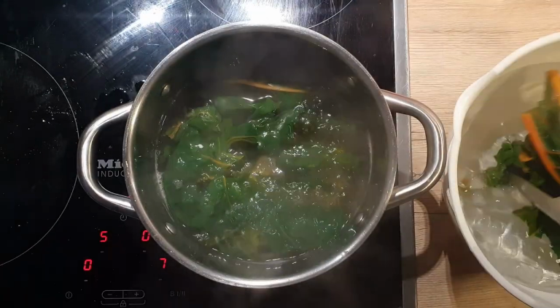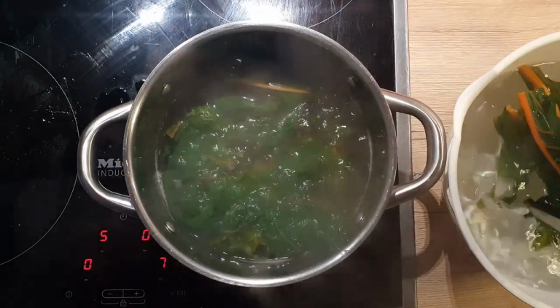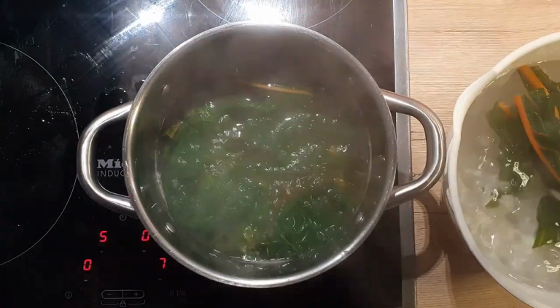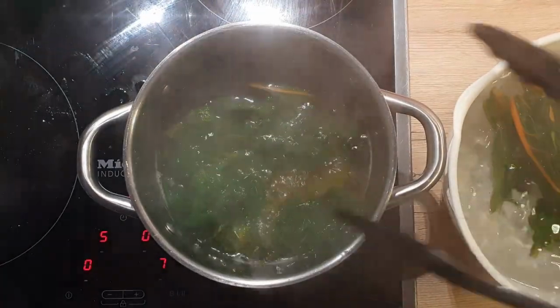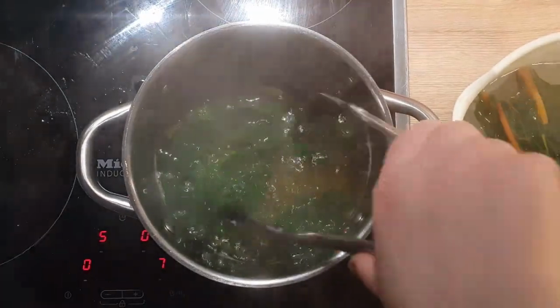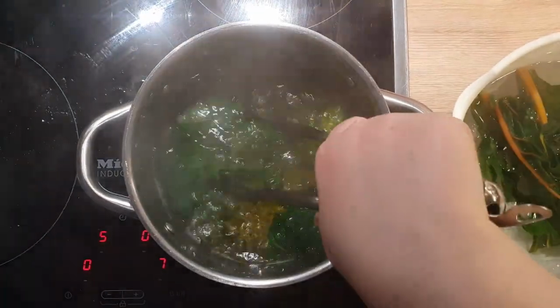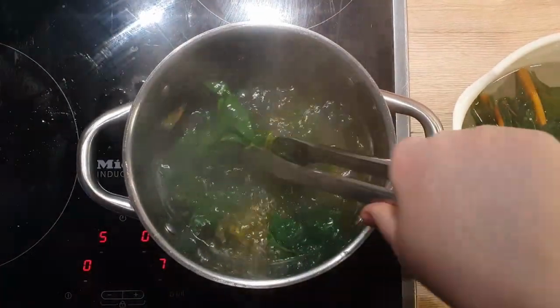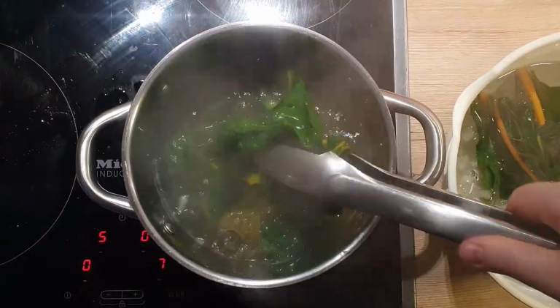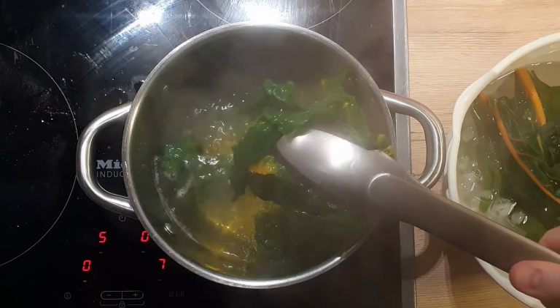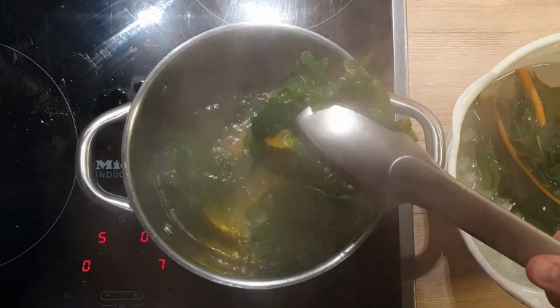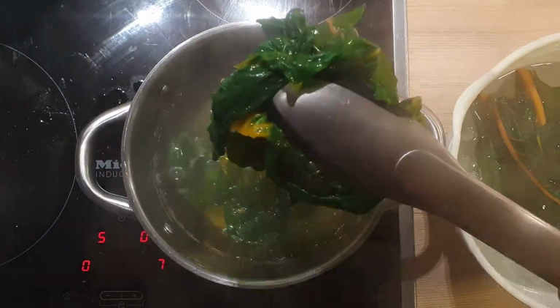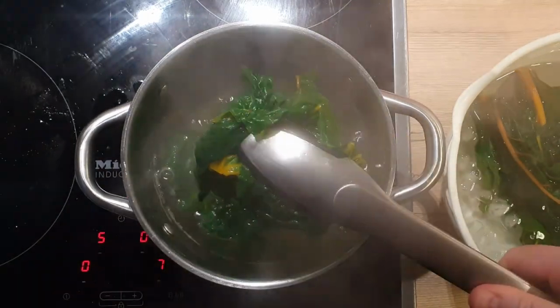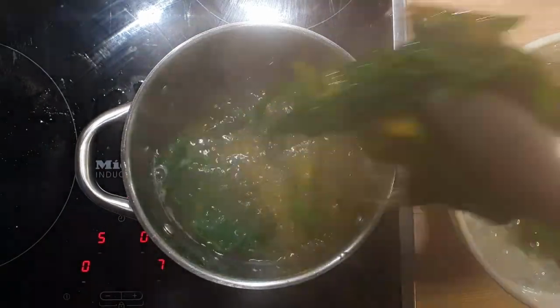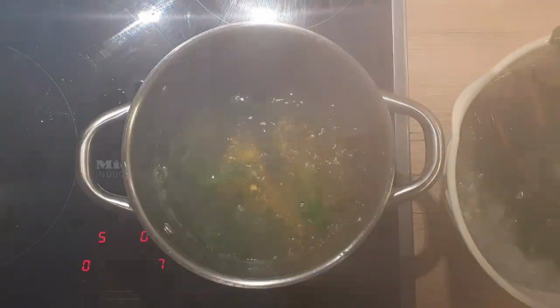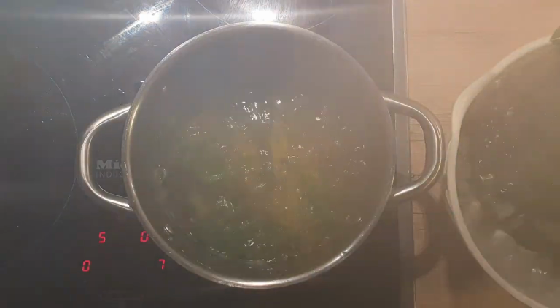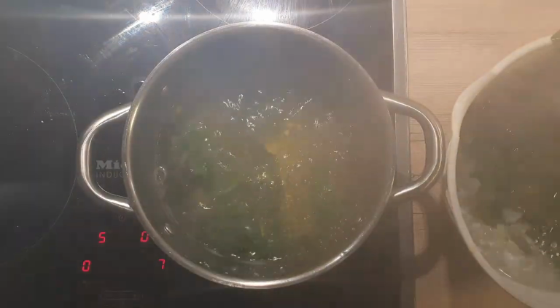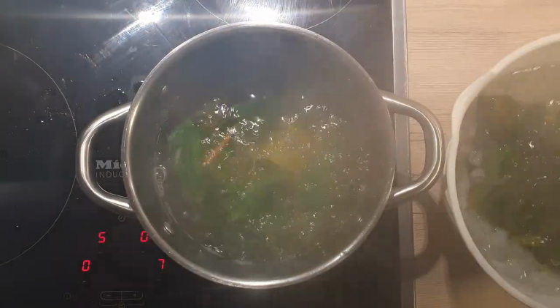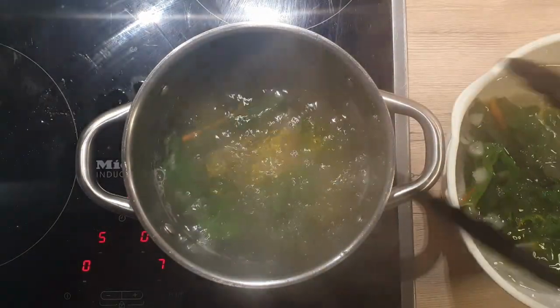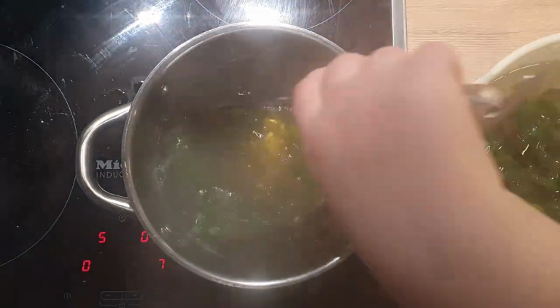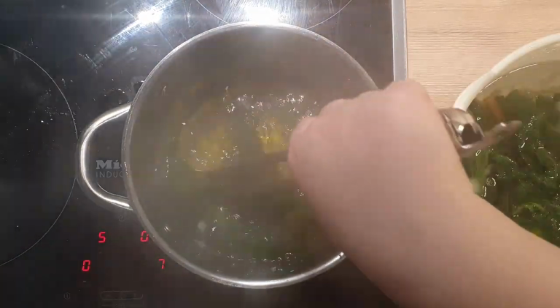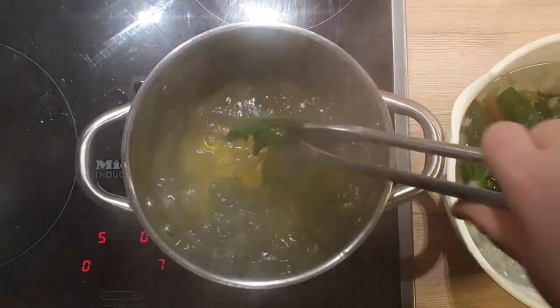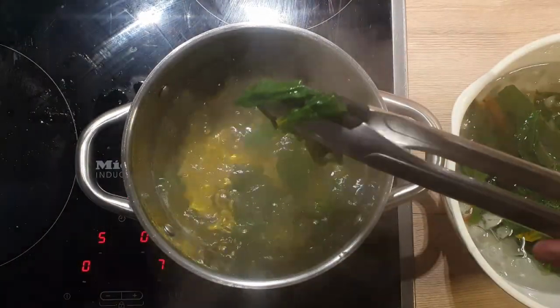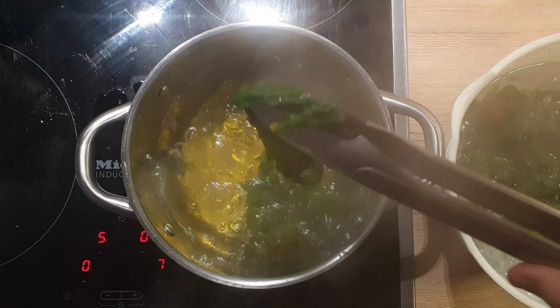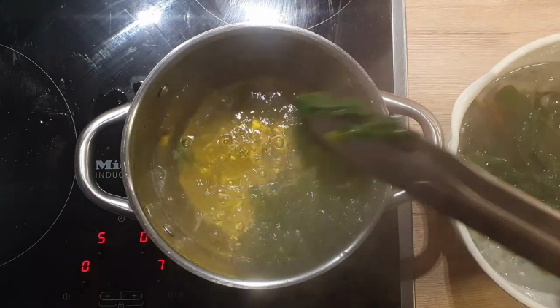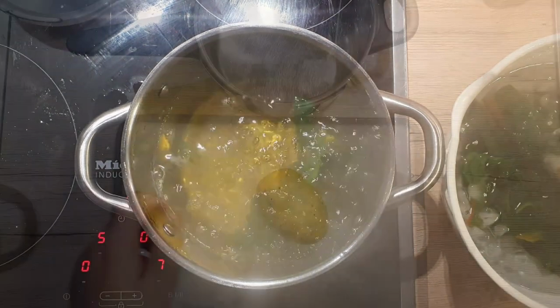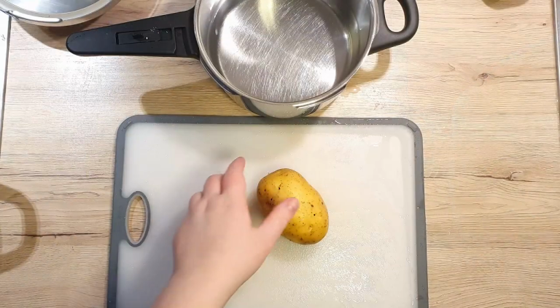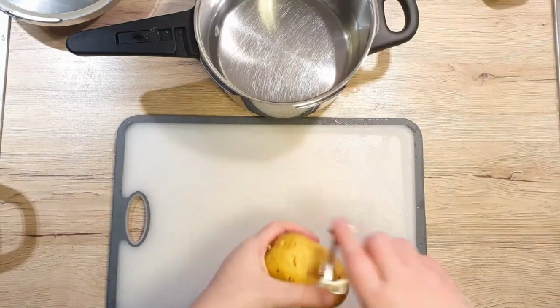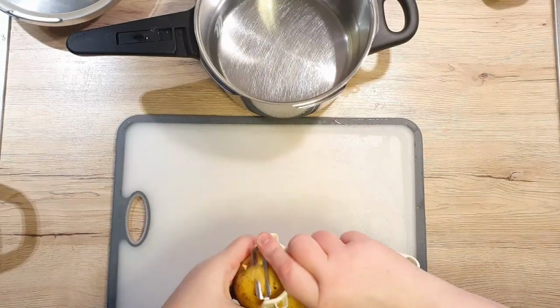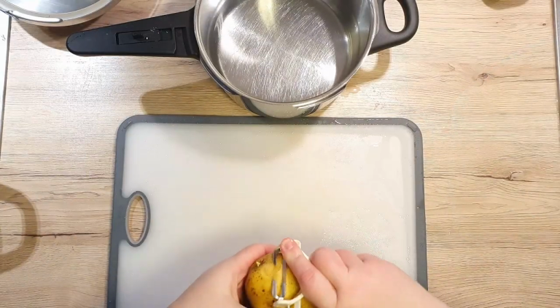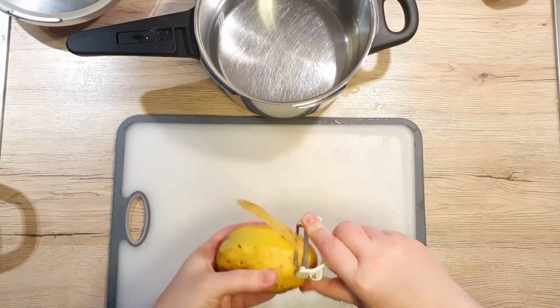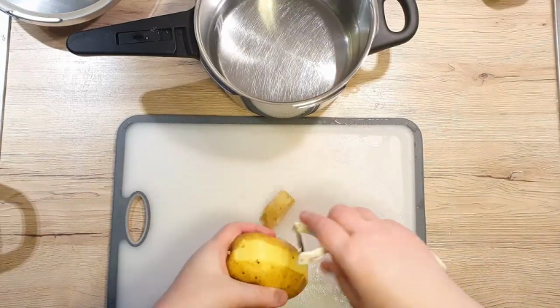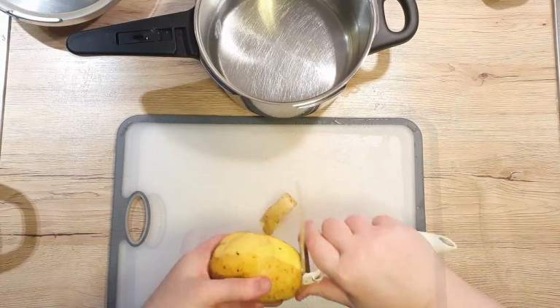As soon as they are cooked, place them in ice water. This will stop them from cooking further. Squeeze the water from the leaves and set everything aside for now.